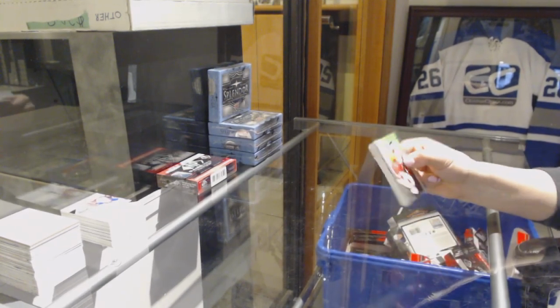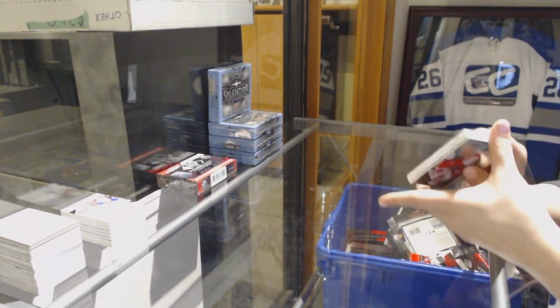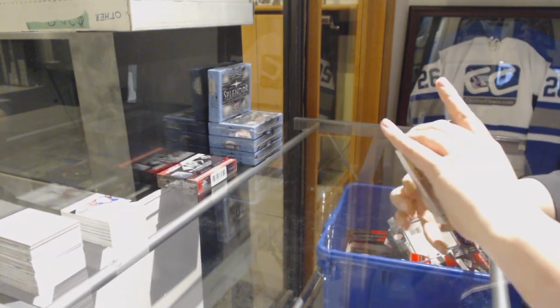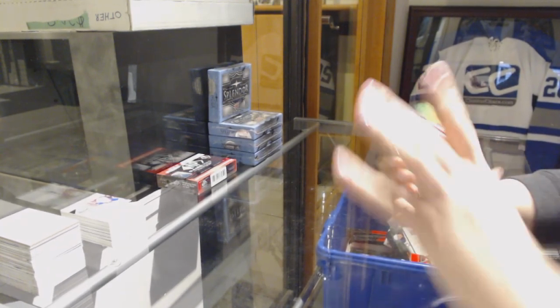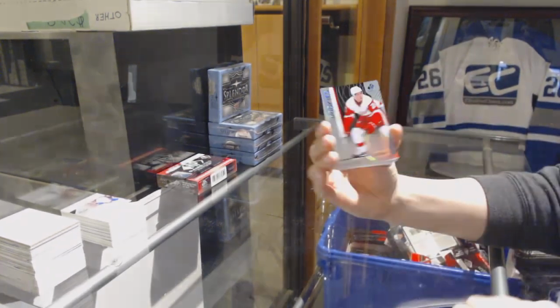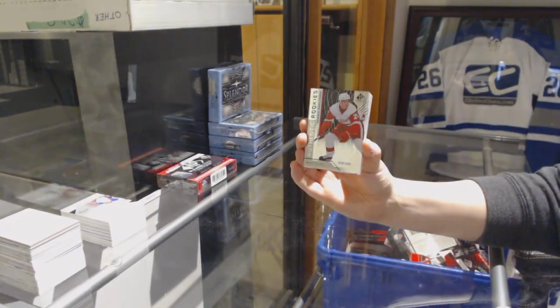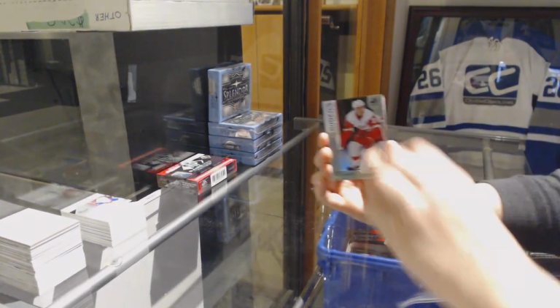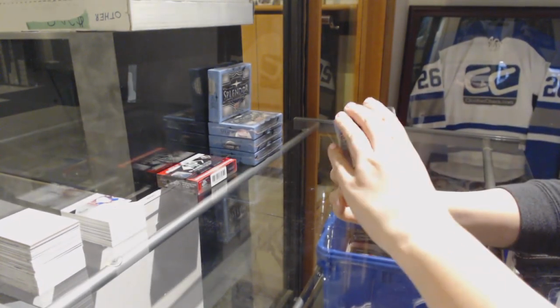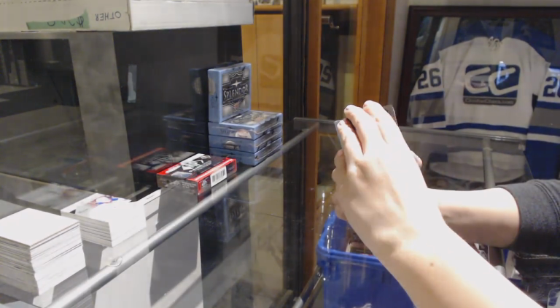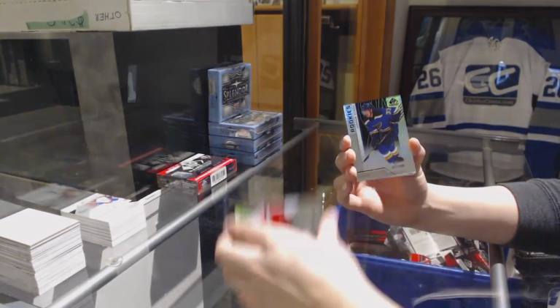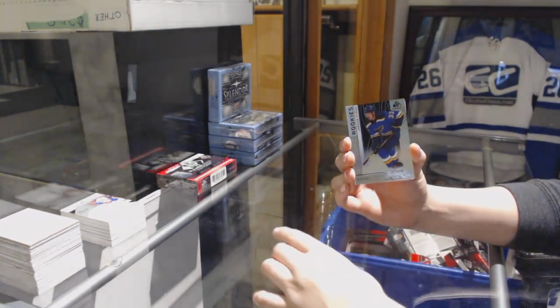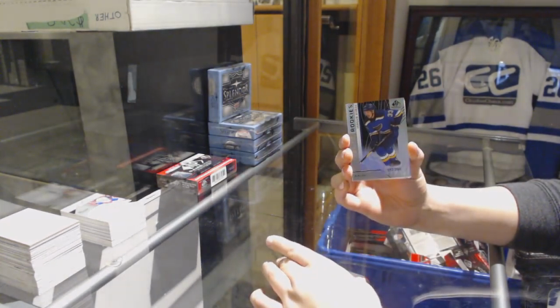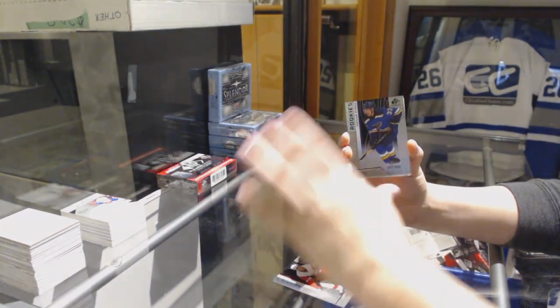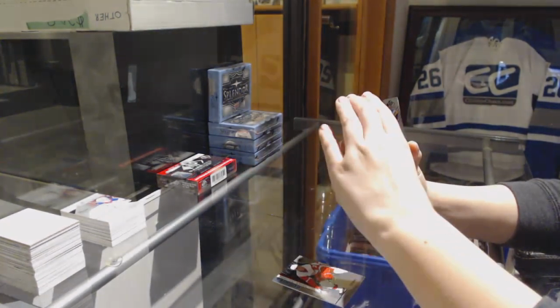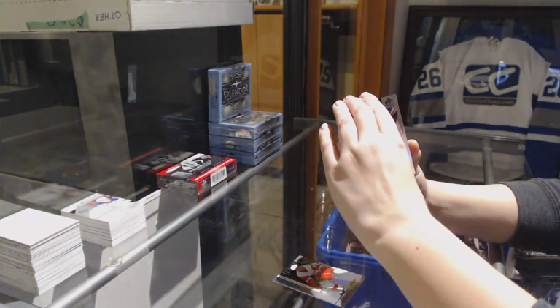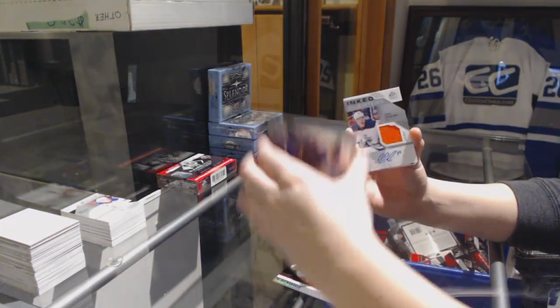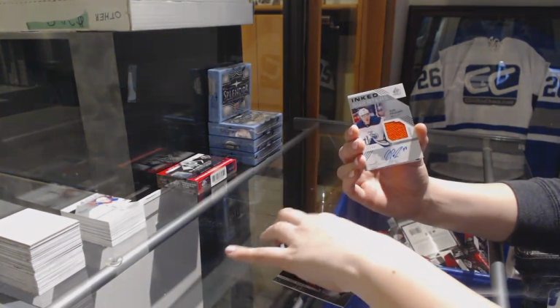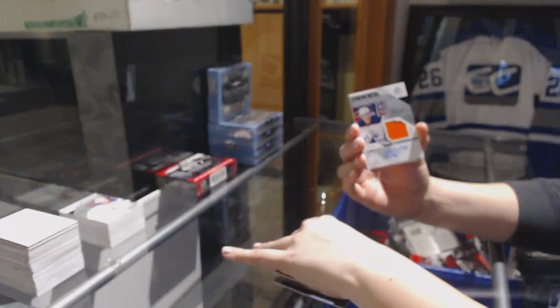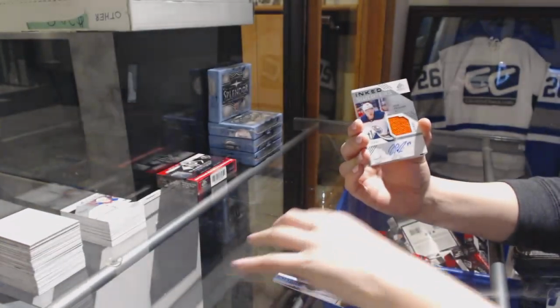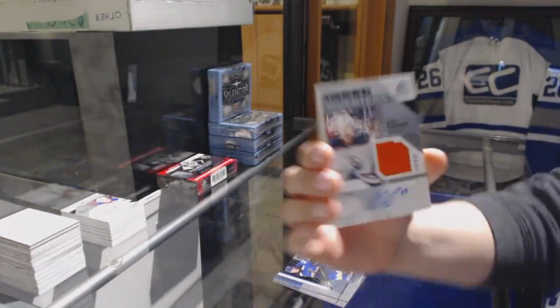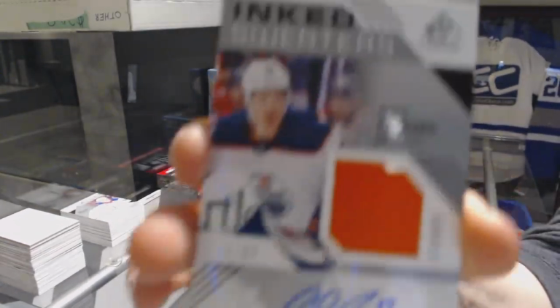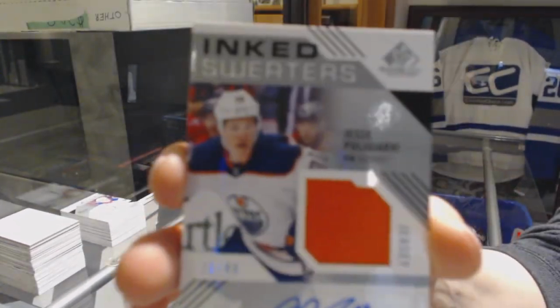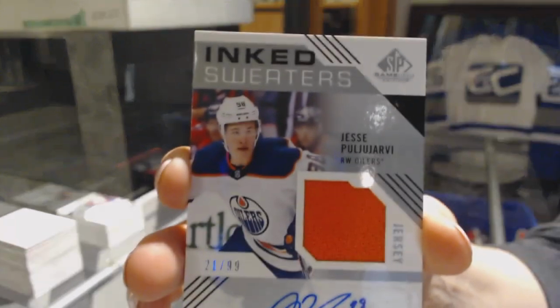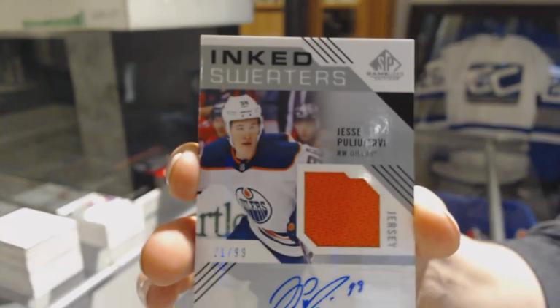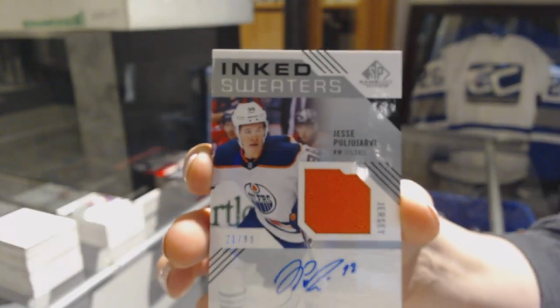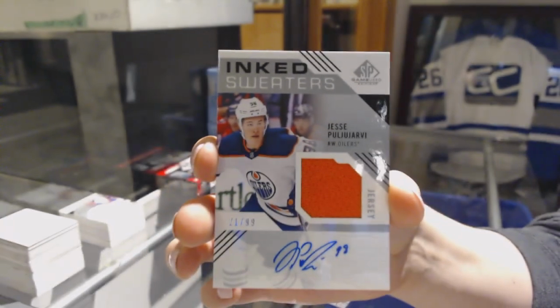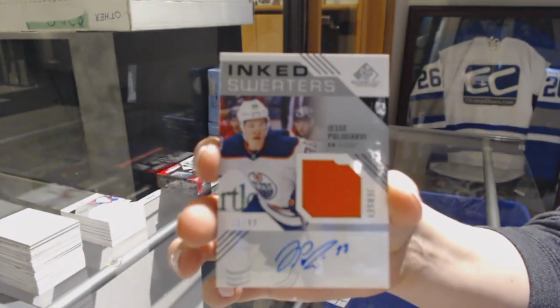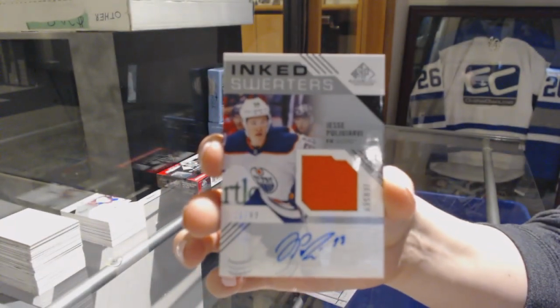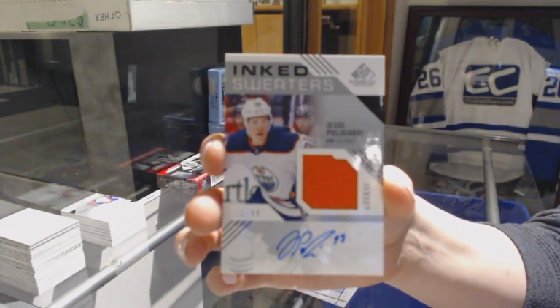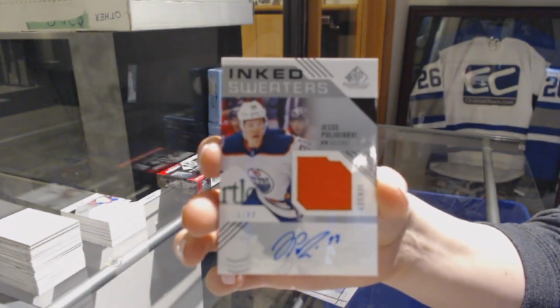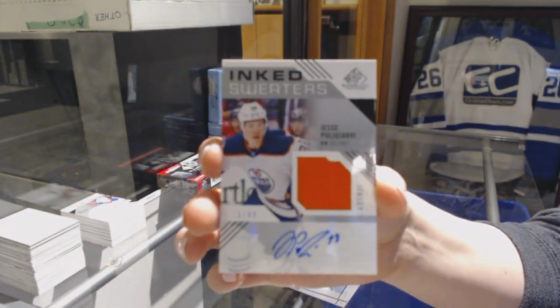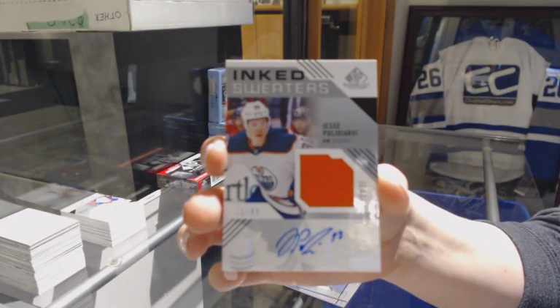We've got Rainbow number 298 of Dennis Cholowski for the Red Wings. Rainbow number 298 of Jordan Kyrou for the Blues. Inked Sweaters jersey number 99, Connor McDavid for the Edmonton Oilers.